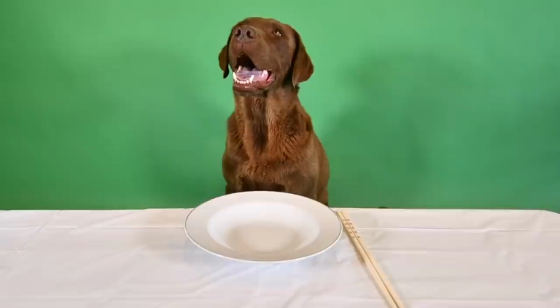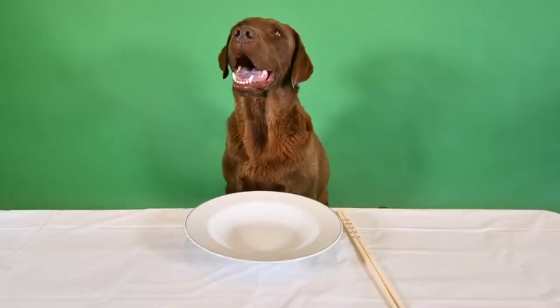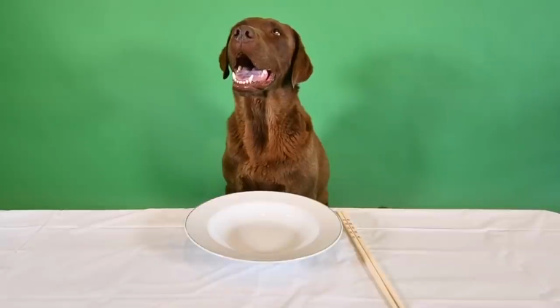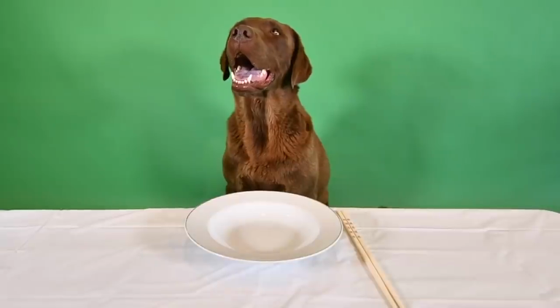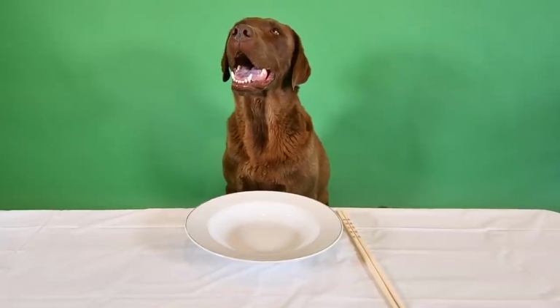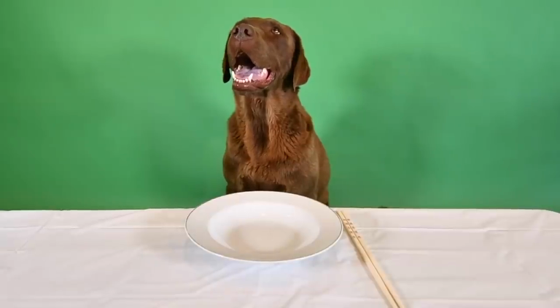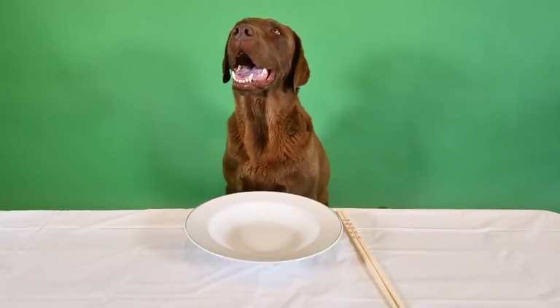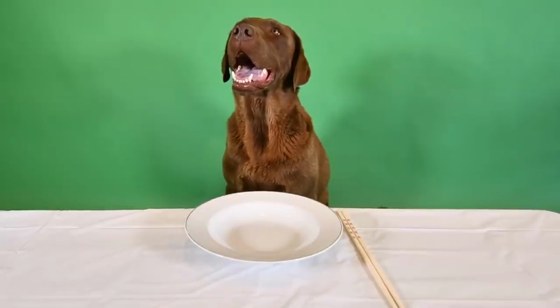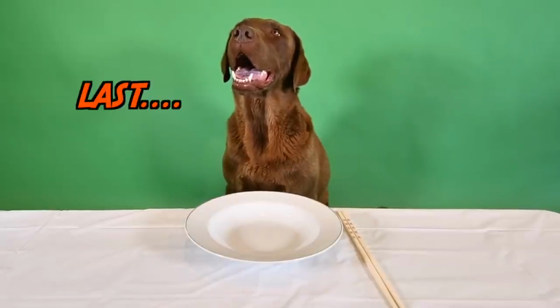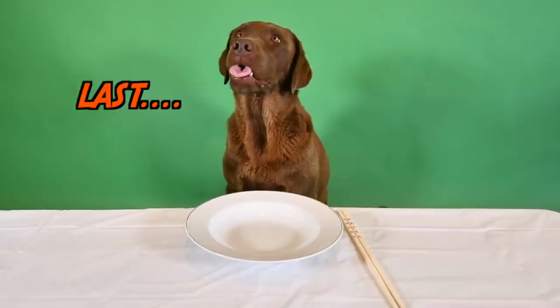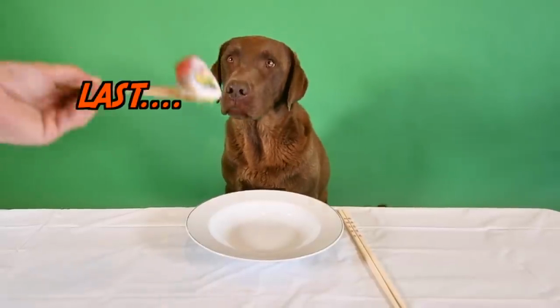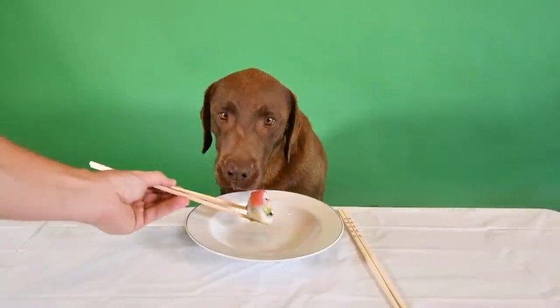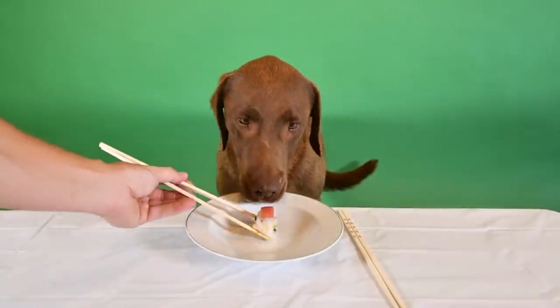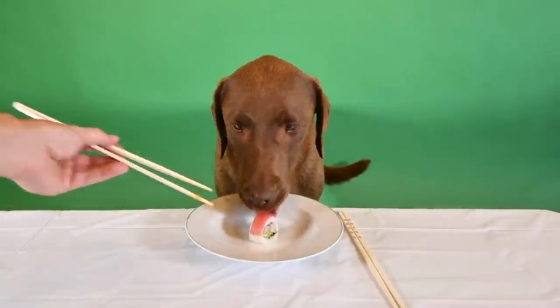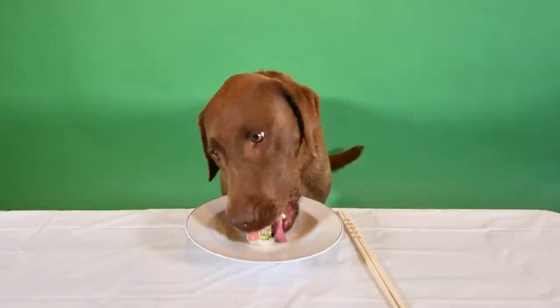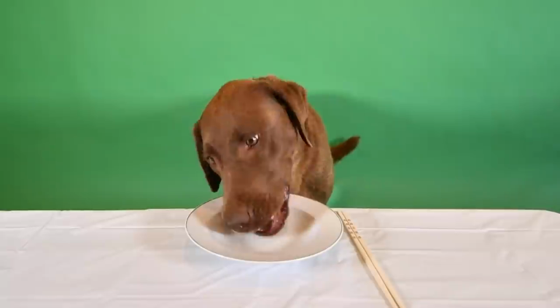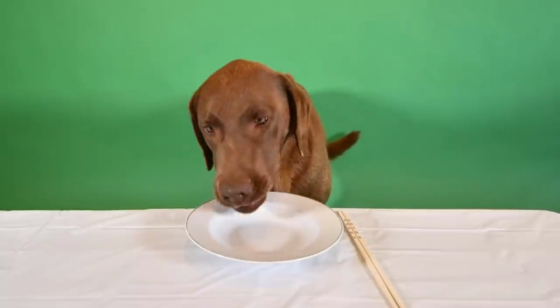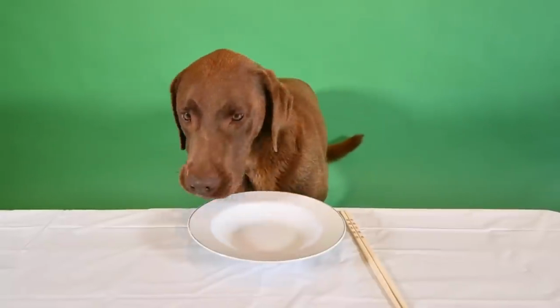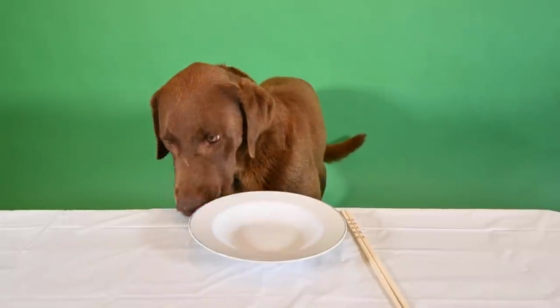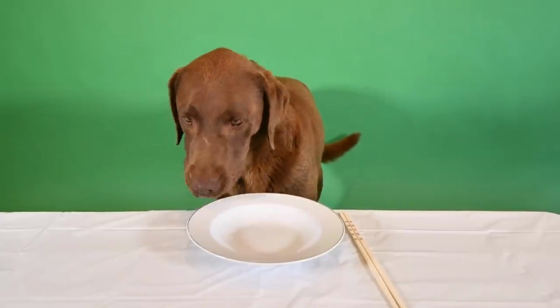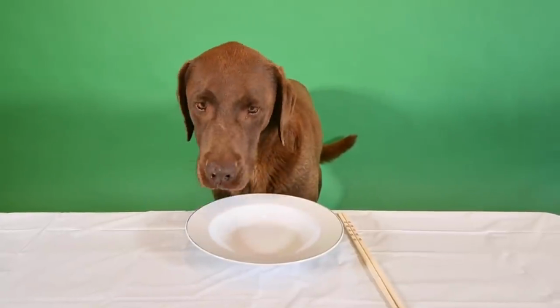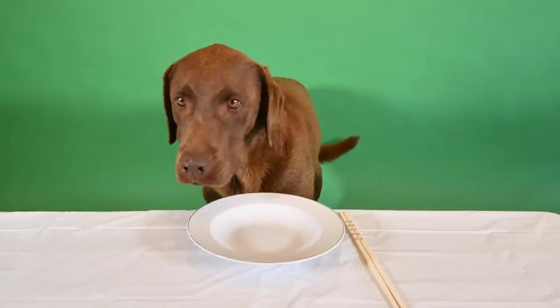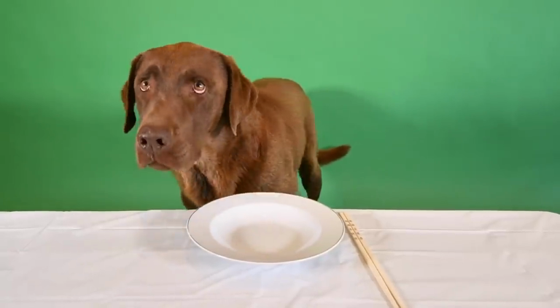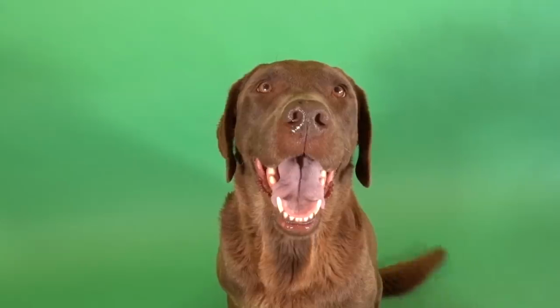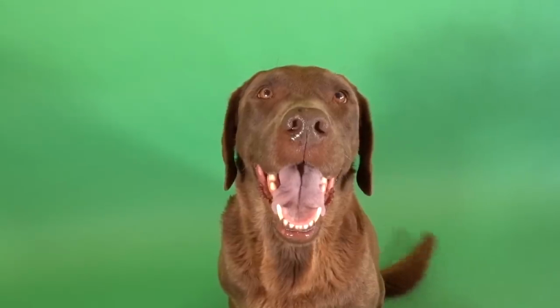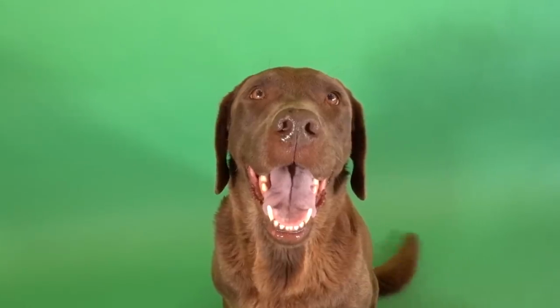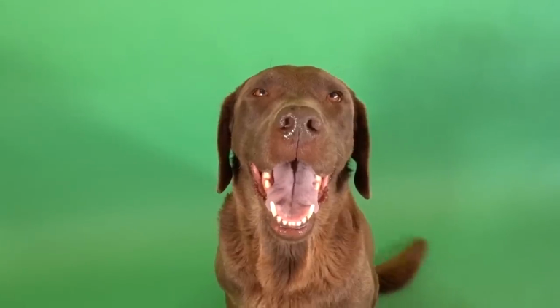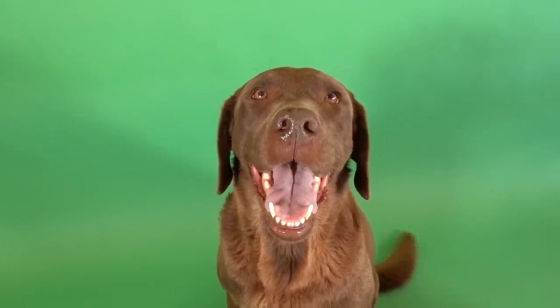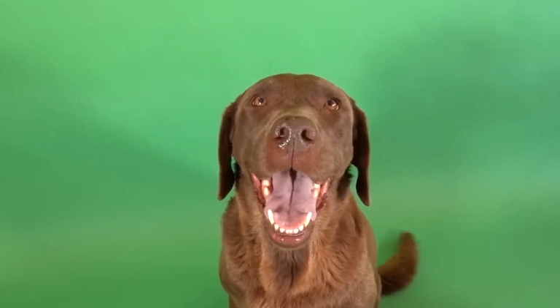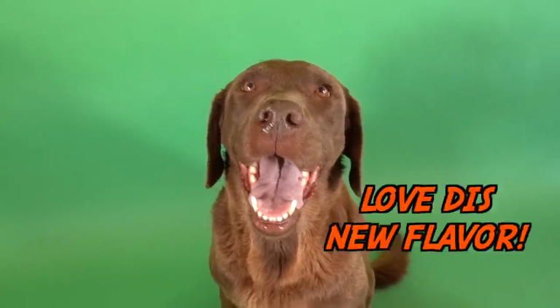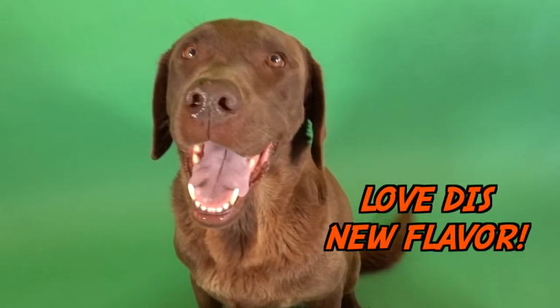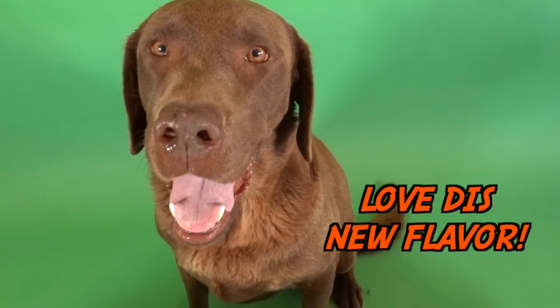Last up on today's sushi review, the dragon roll. Oh buddy, that's tail-wagging good, huh? Look at that thing go.